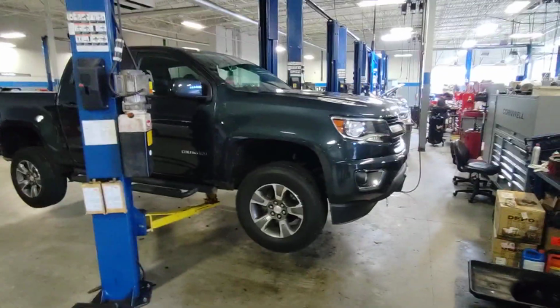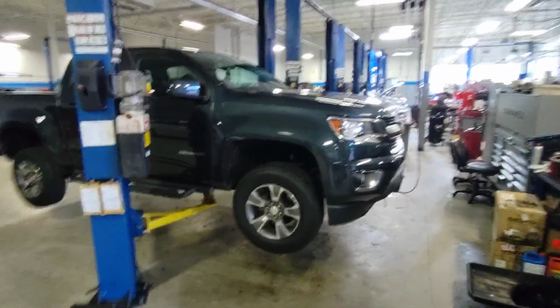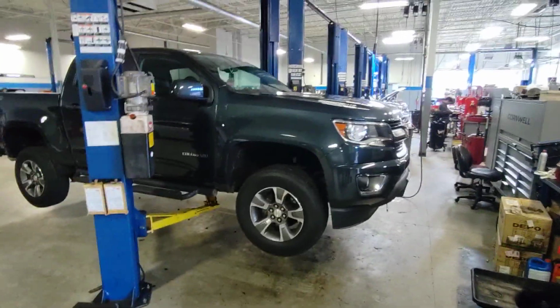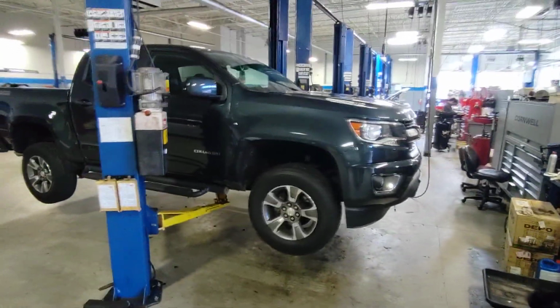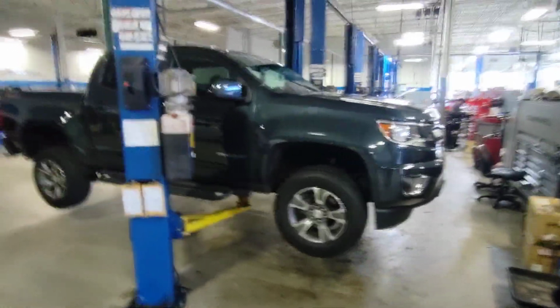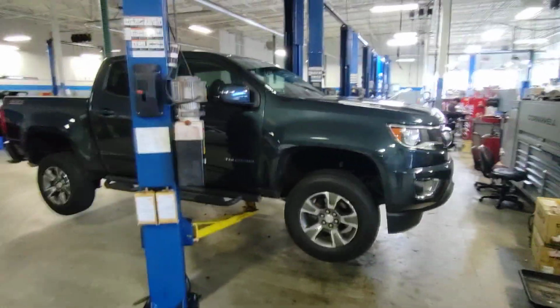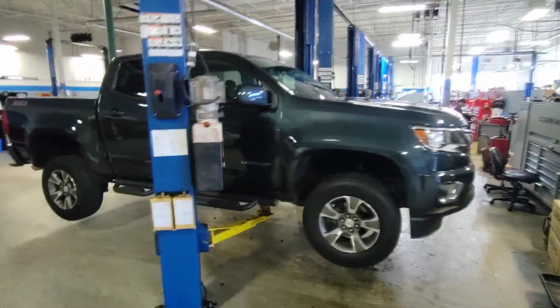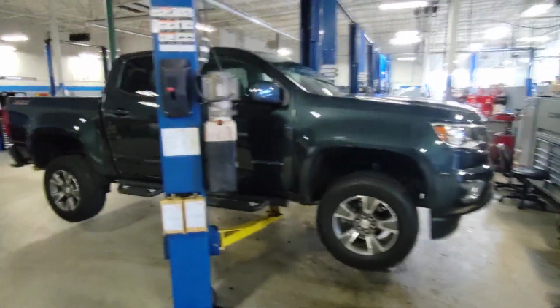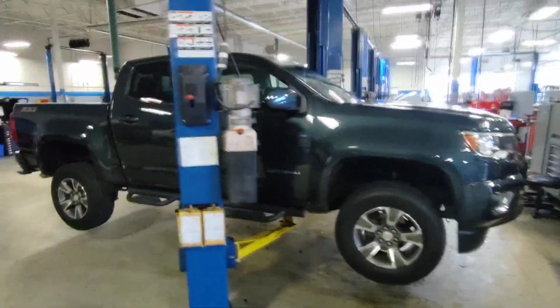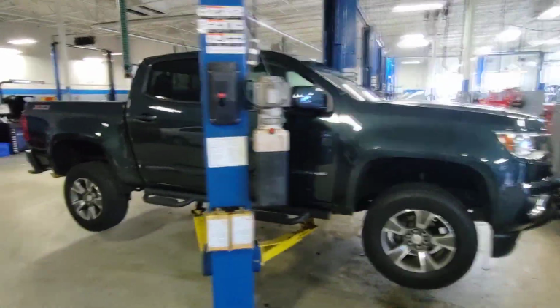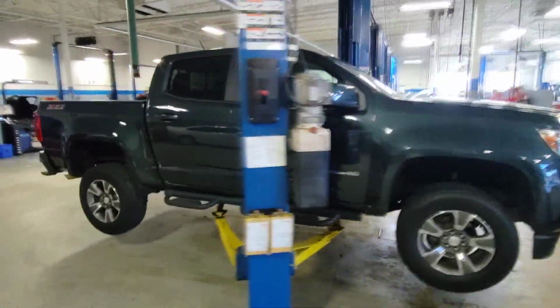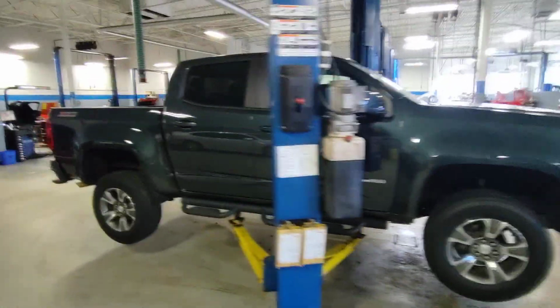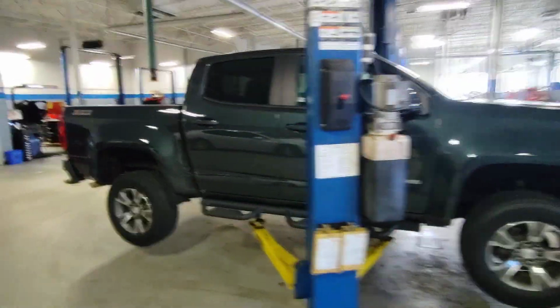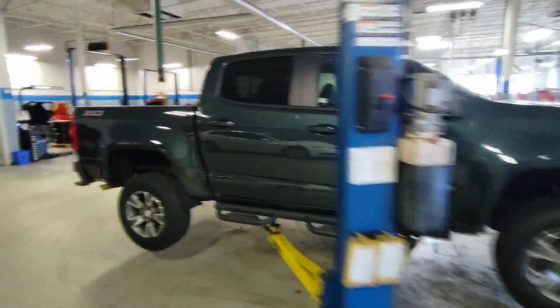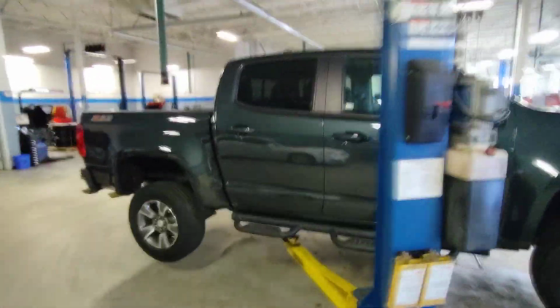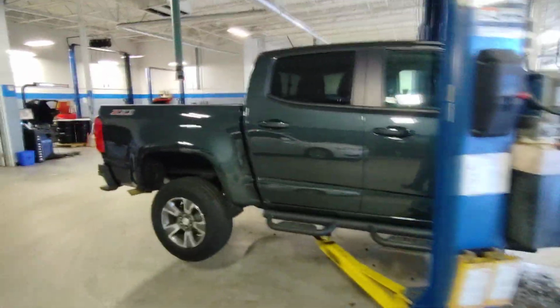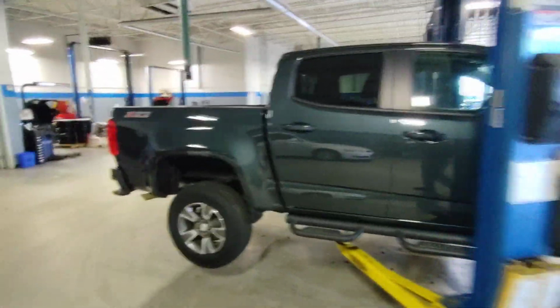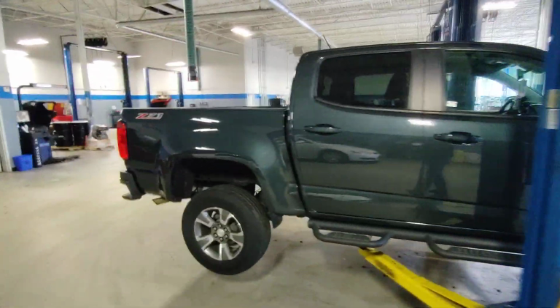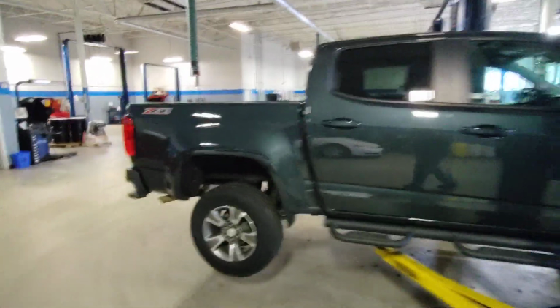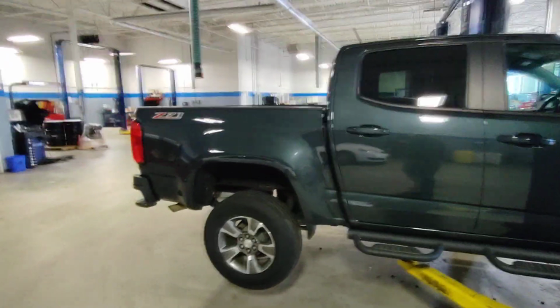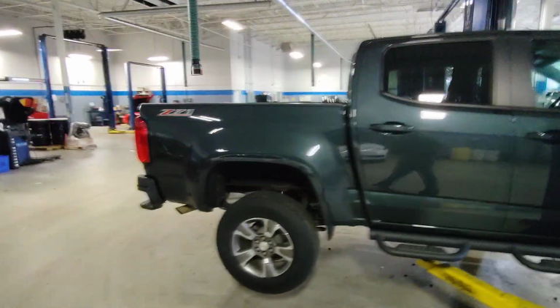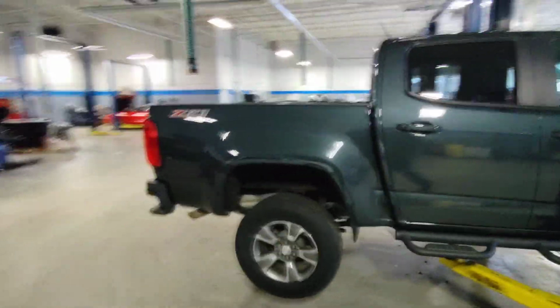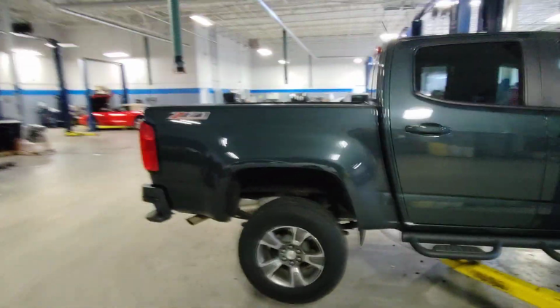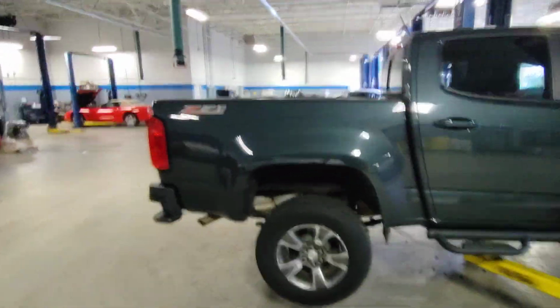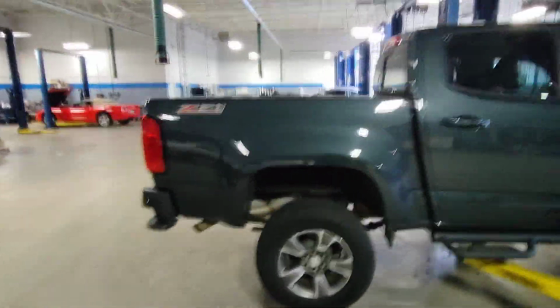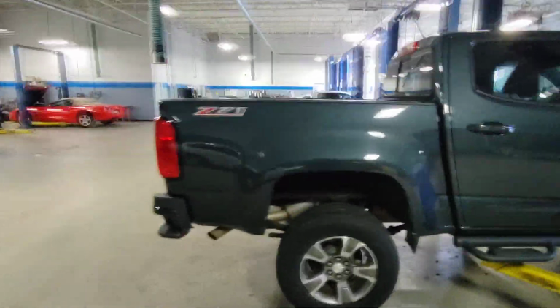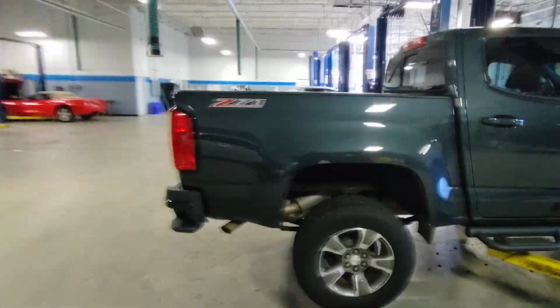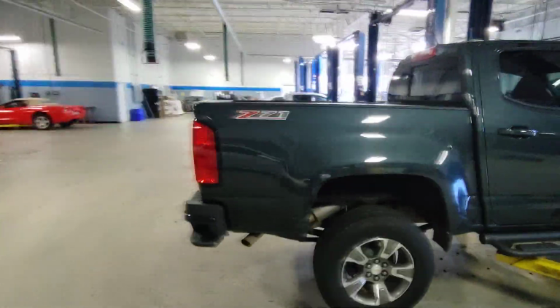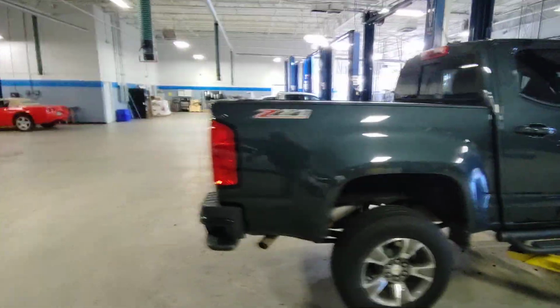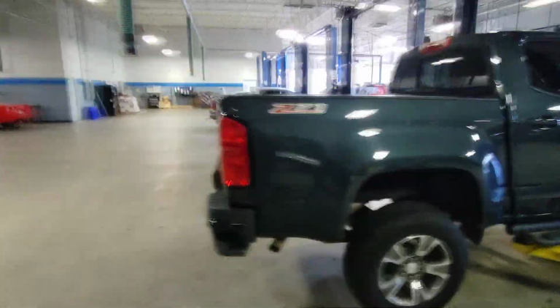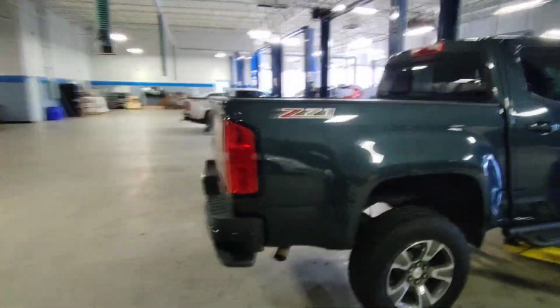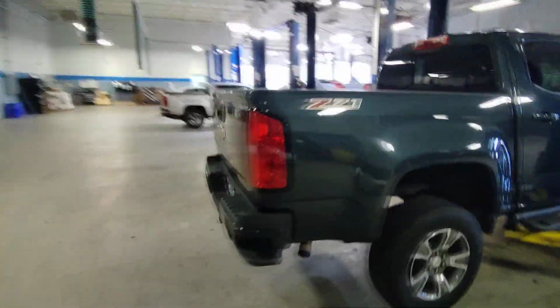Hey Tracy, this is Thomas with Athens Chevrolet. This is a Colorado right here. We just got it in so it's still getting its used car inspection — that's why it's on the lift.